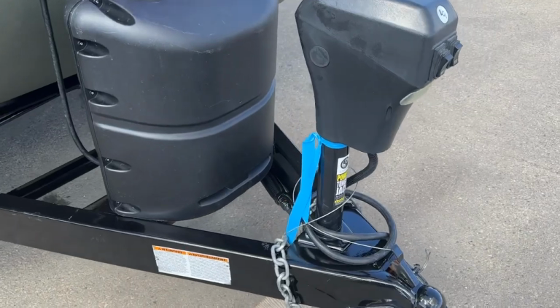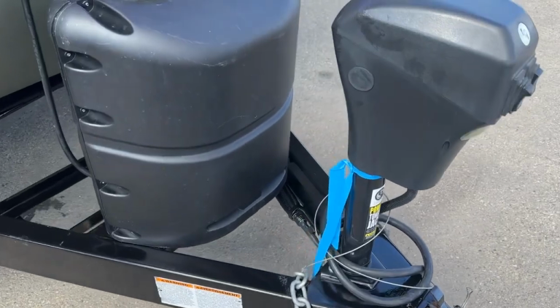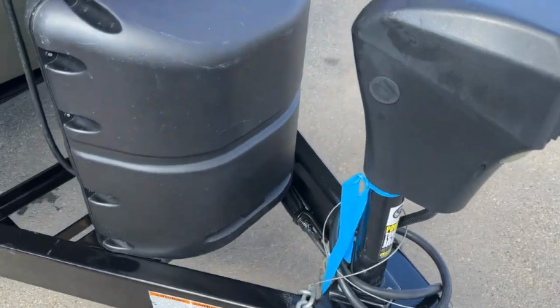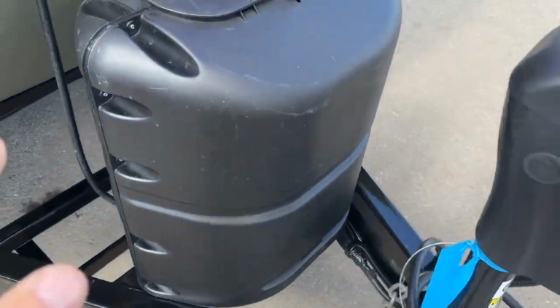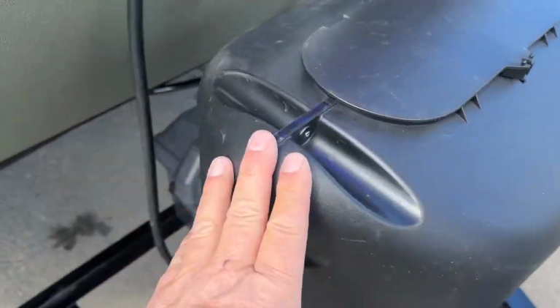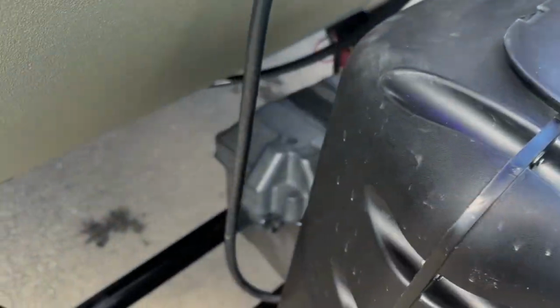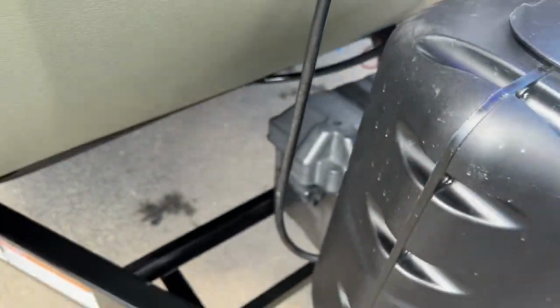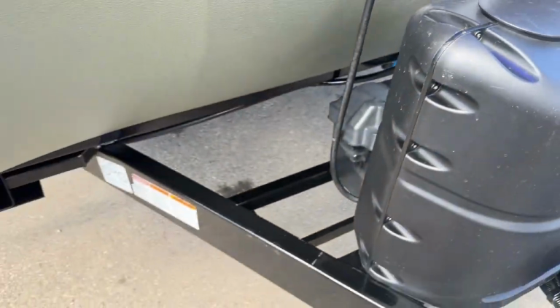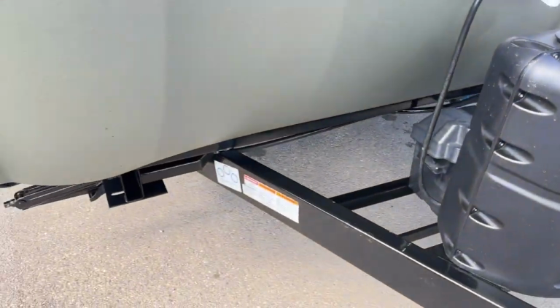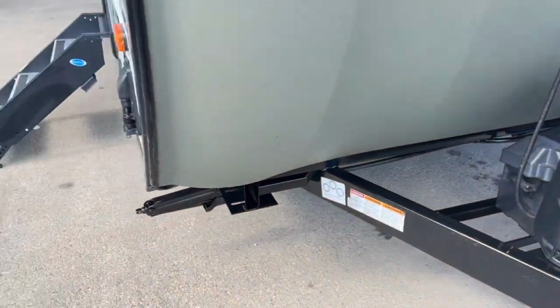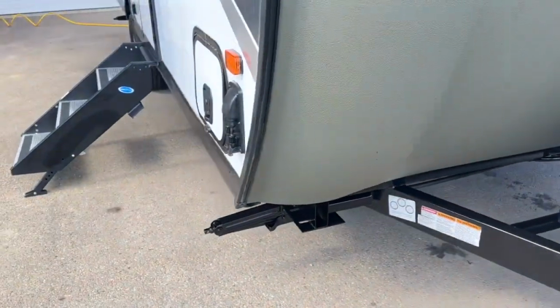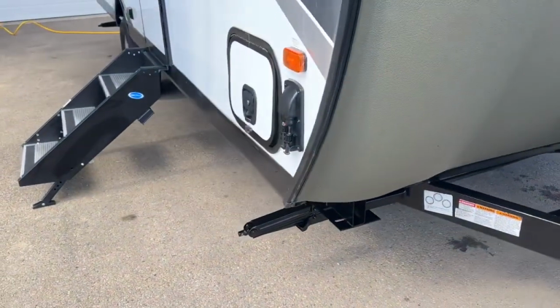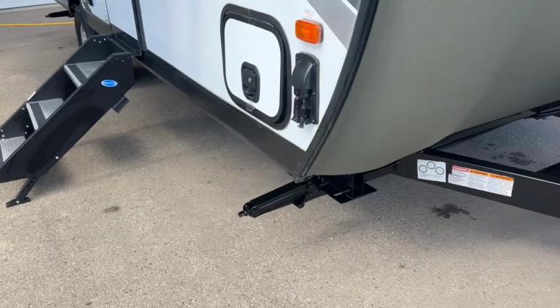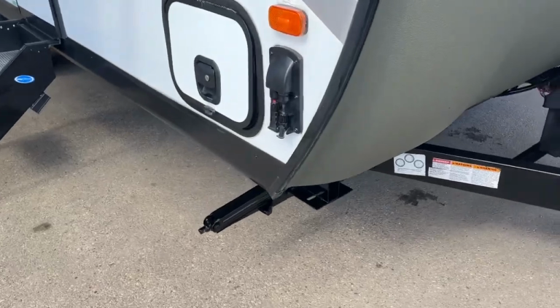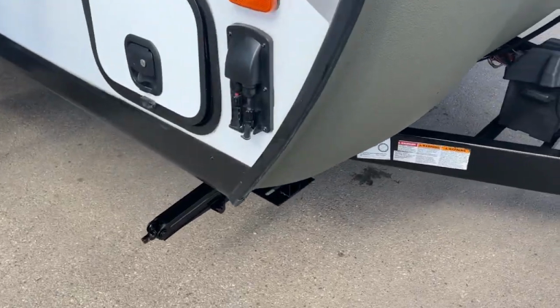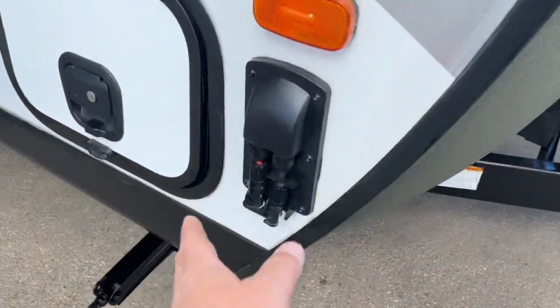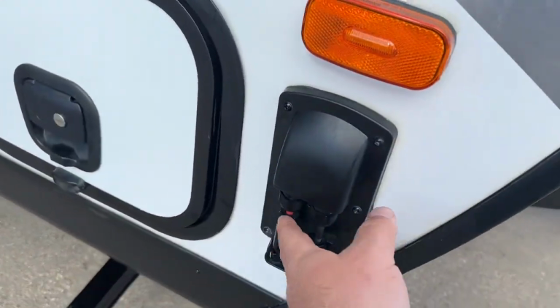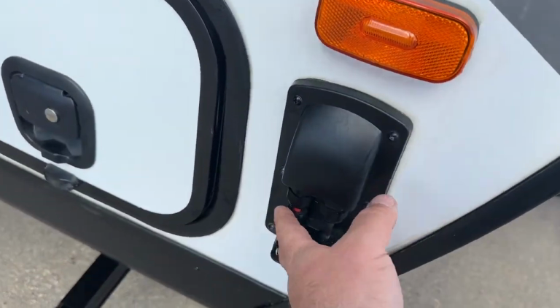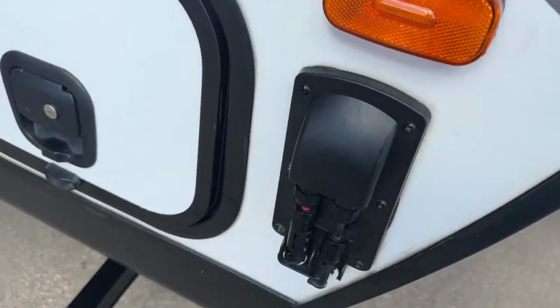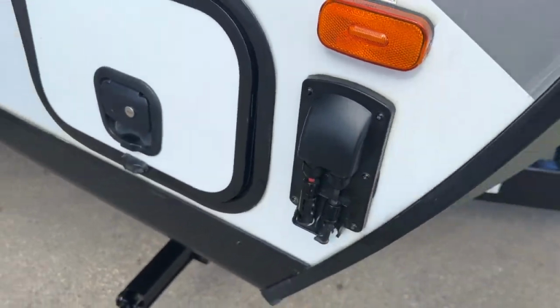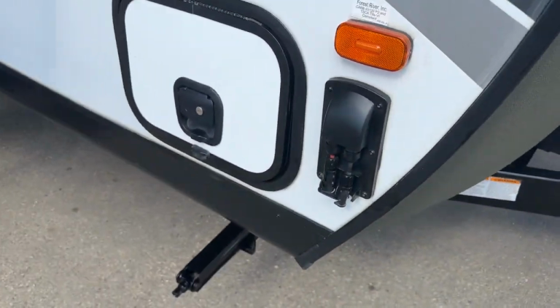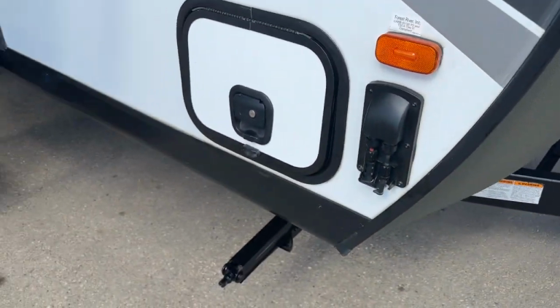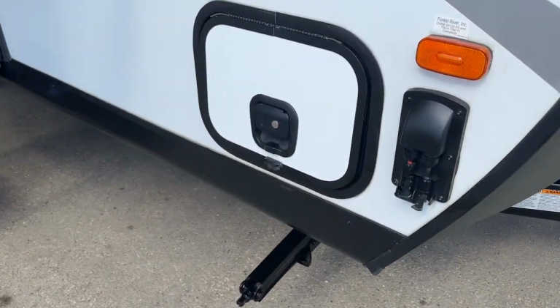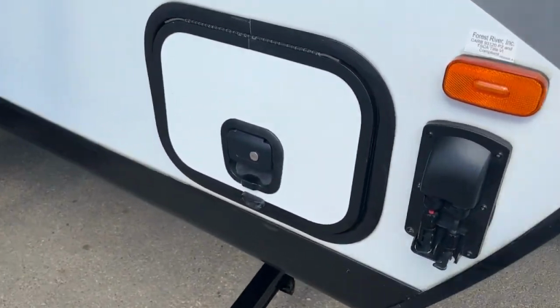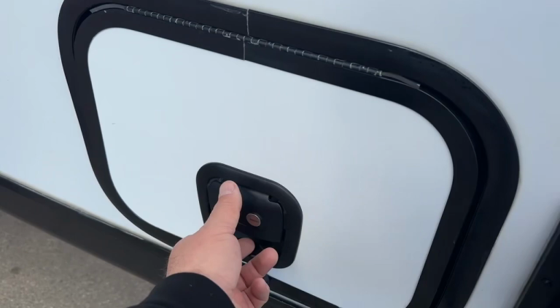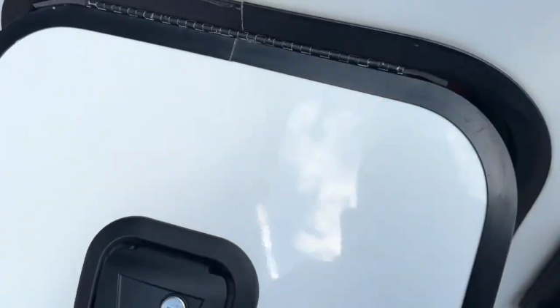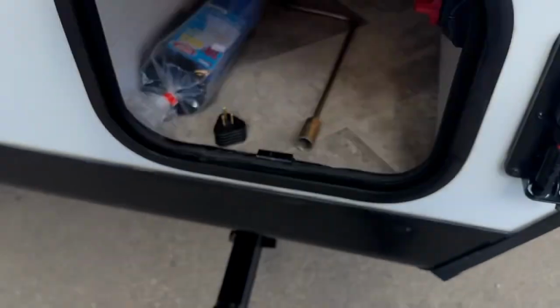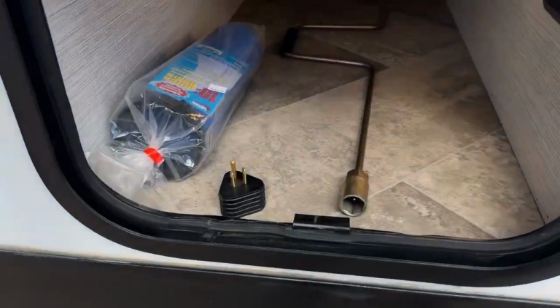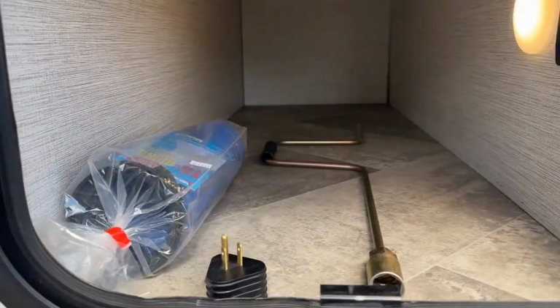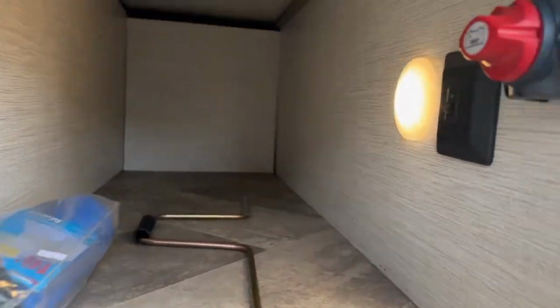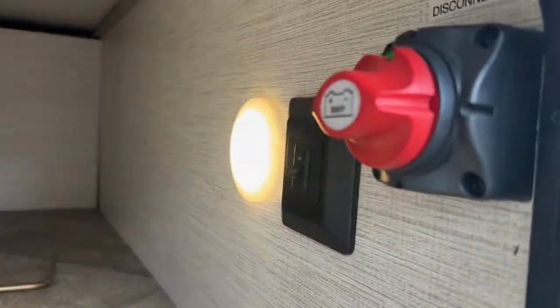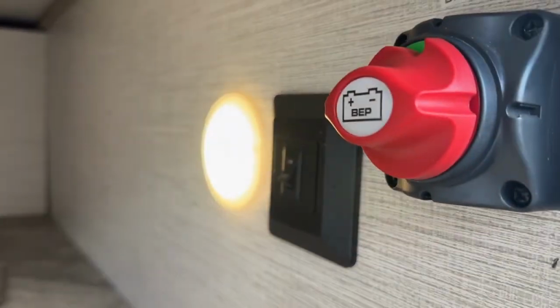There's an electric front jack, propane tank, new battery, front and rear stabilizer jacks, and there's even a solar panel connection with a quick connect right there. There's front storage and side storage, and a battery disconnect.